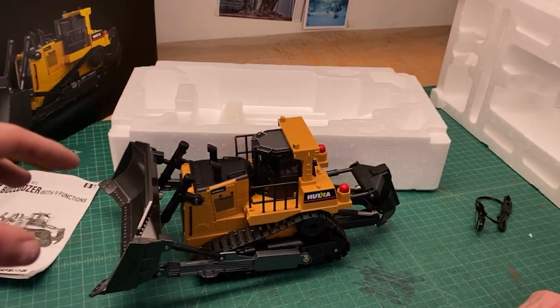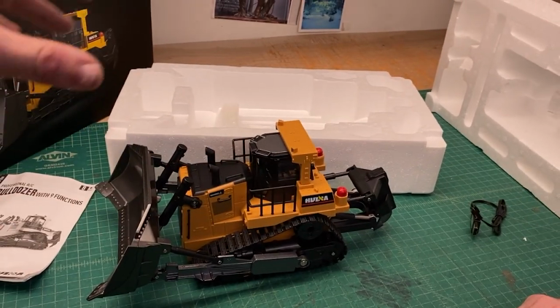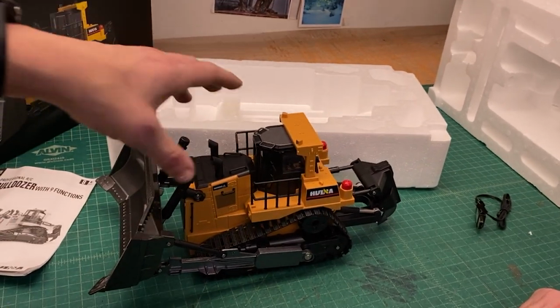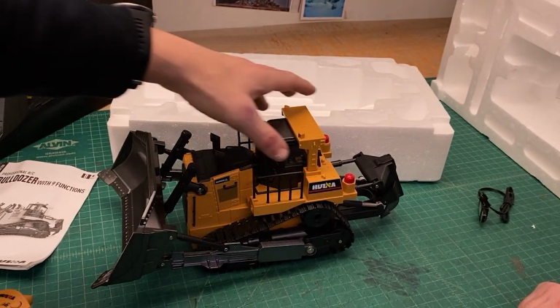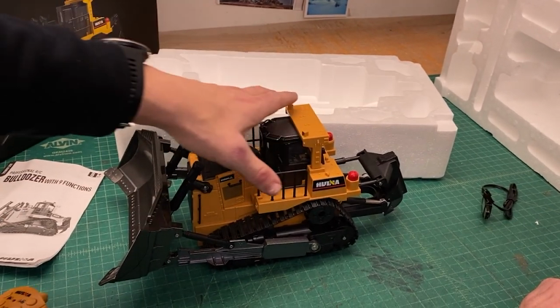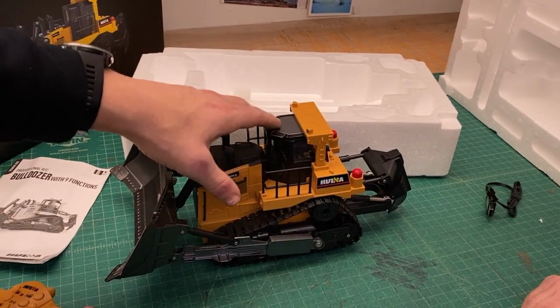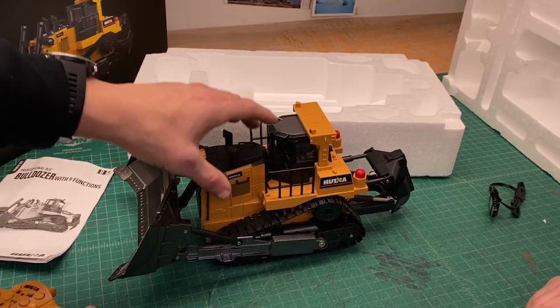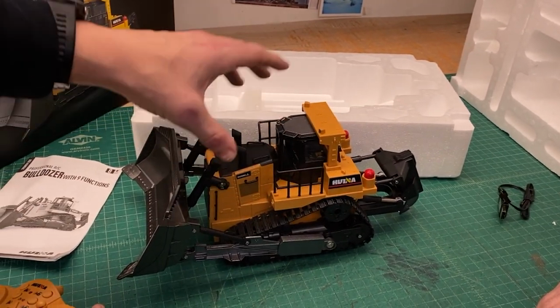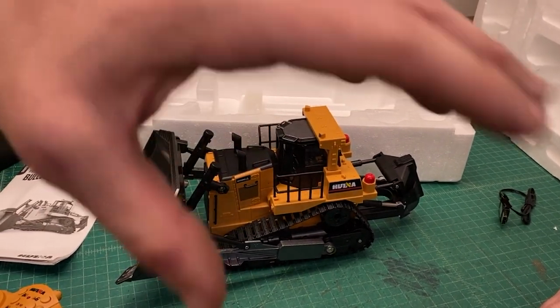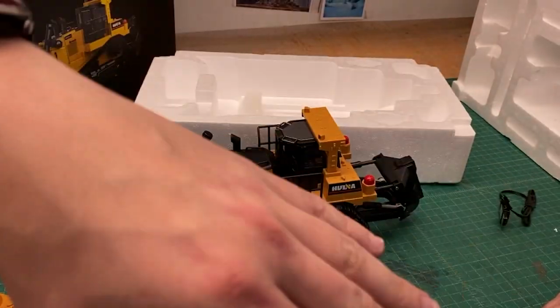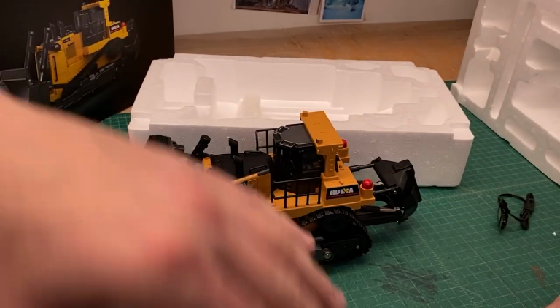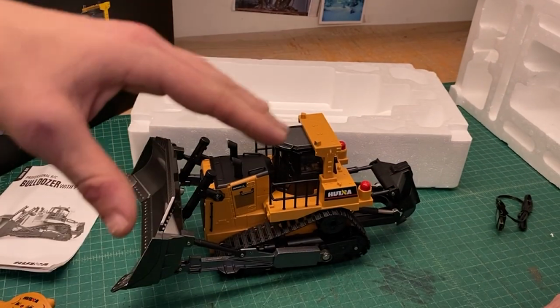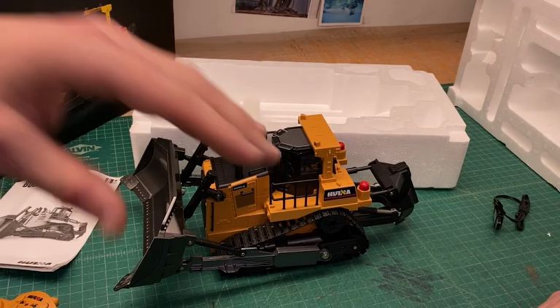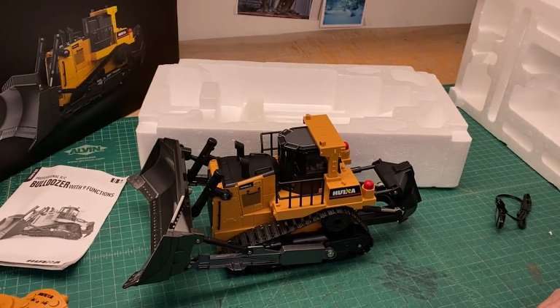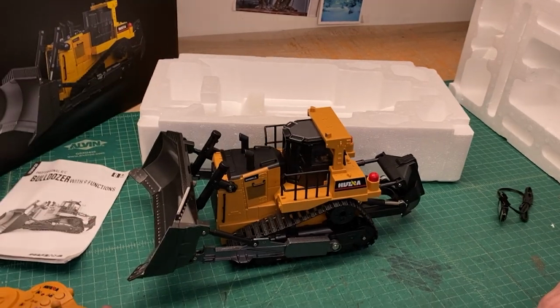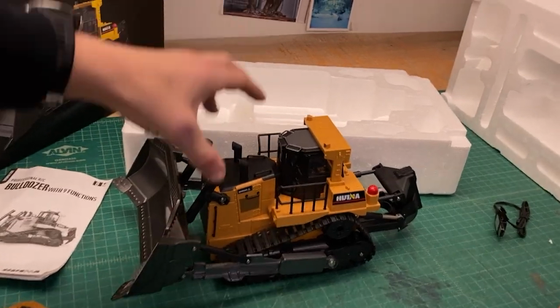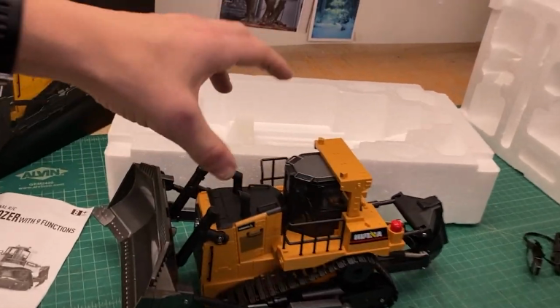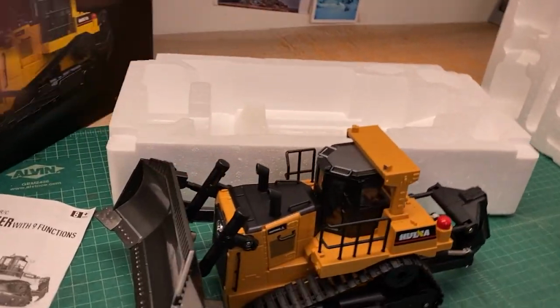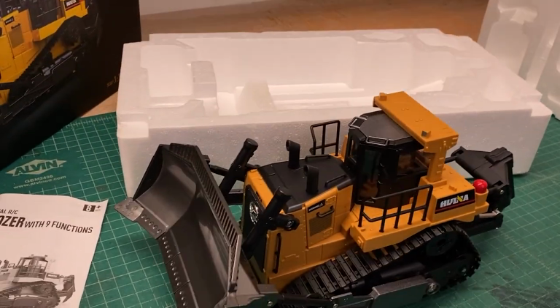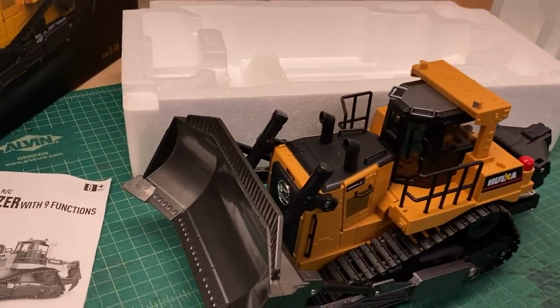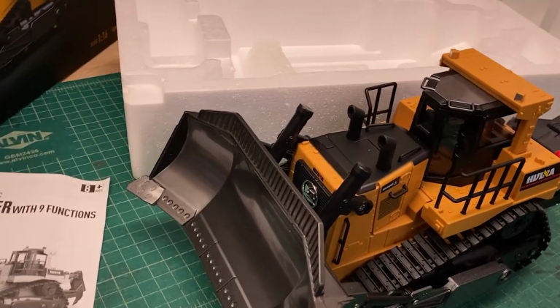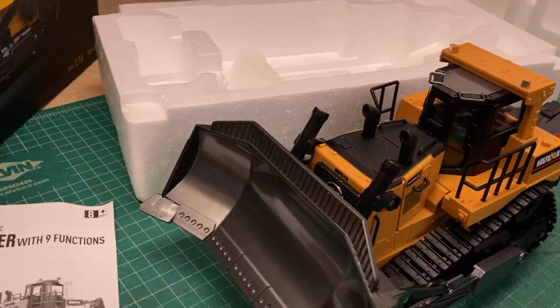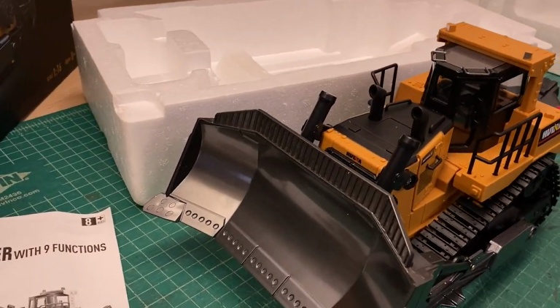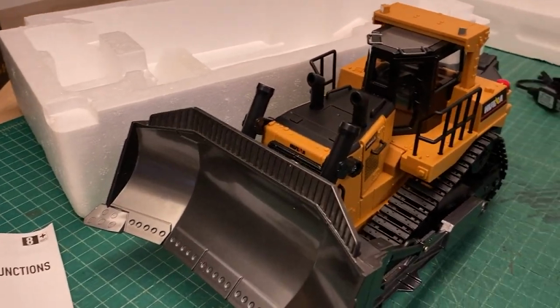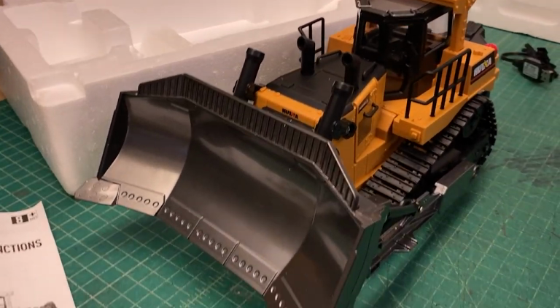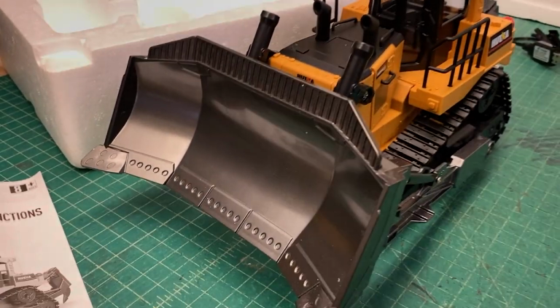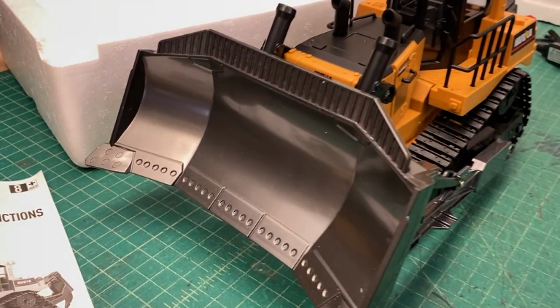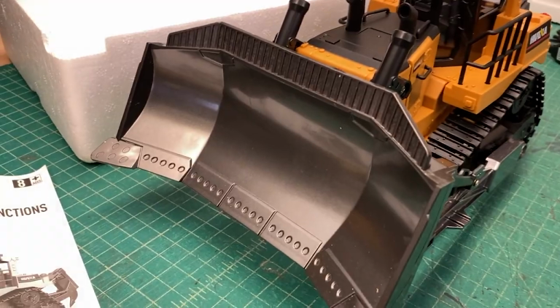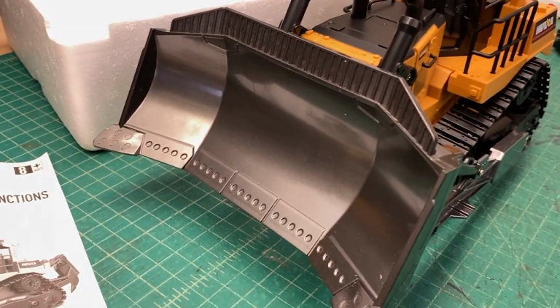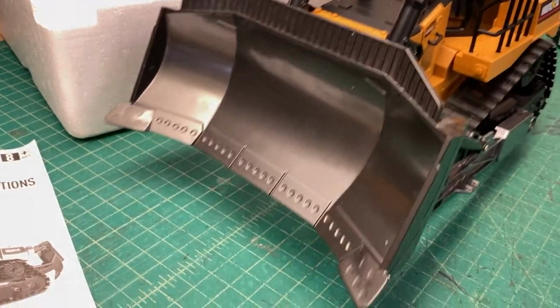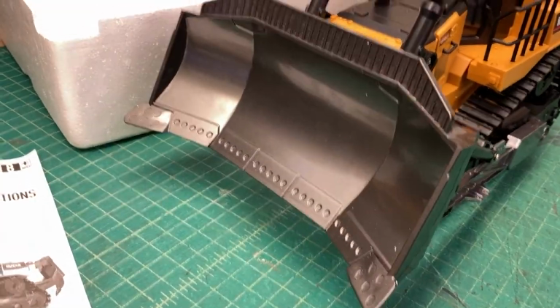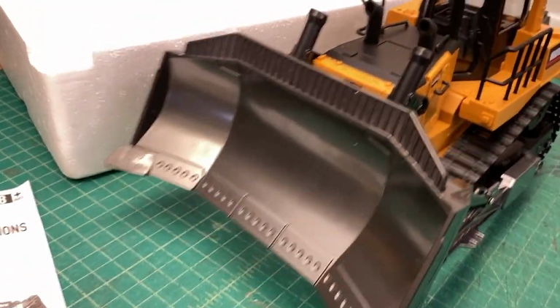There are some online that are $2,000 to $3,000, and you have to put them together. Well, this comes right out of the box and it's ready to go. It looks like metal, though.